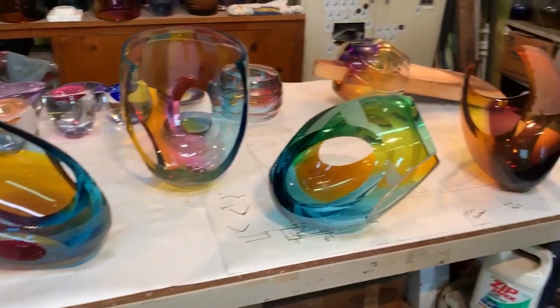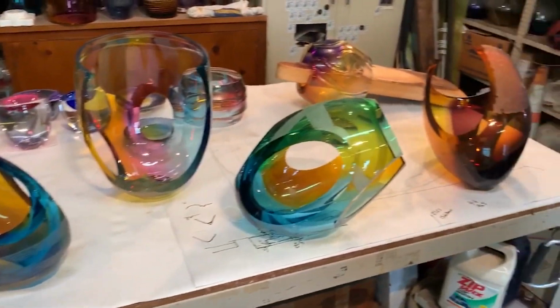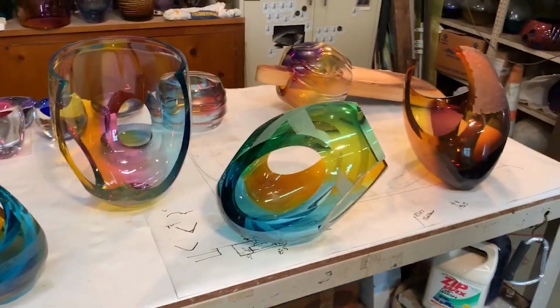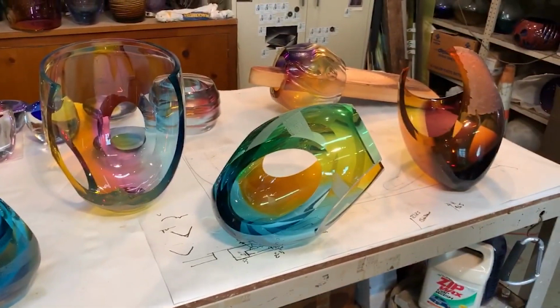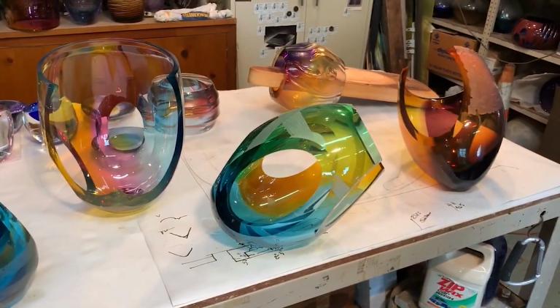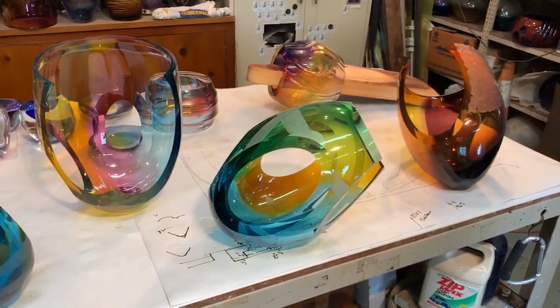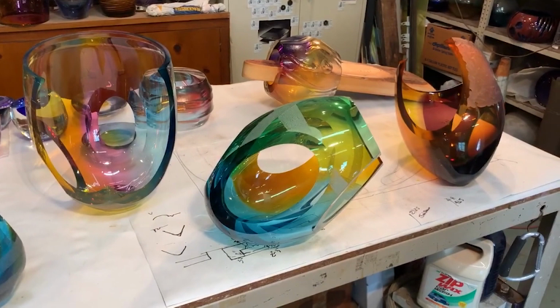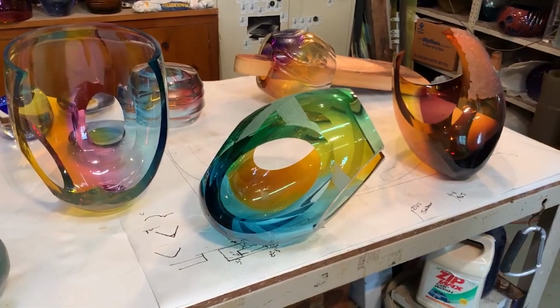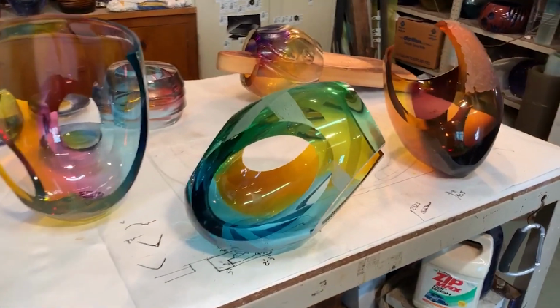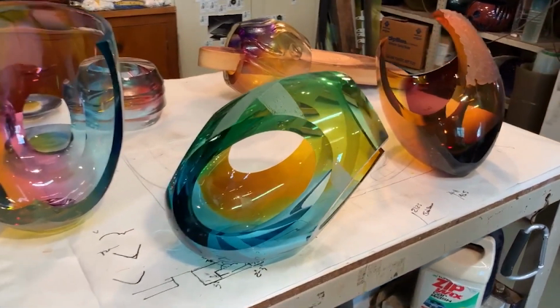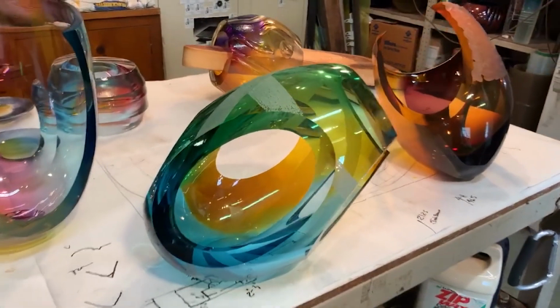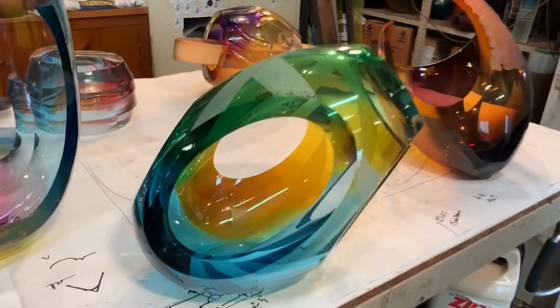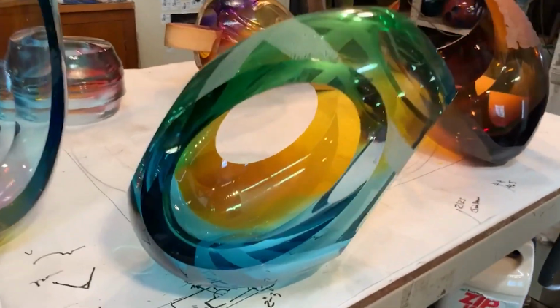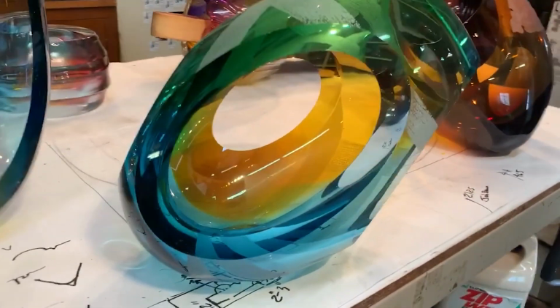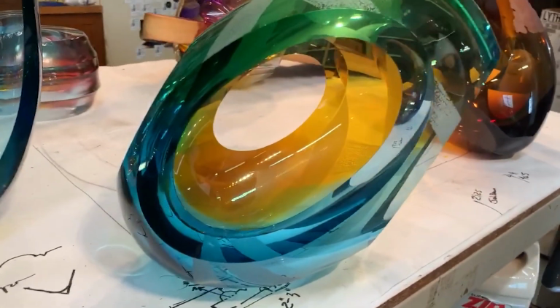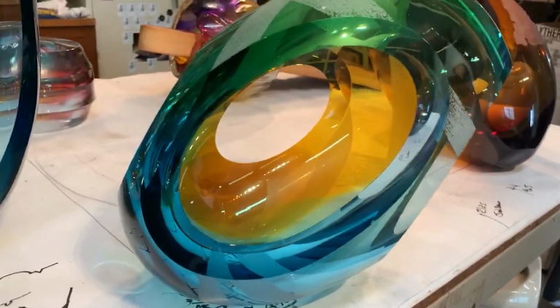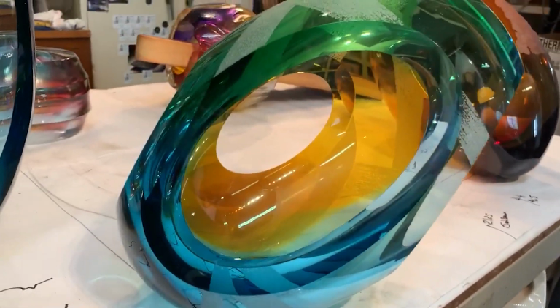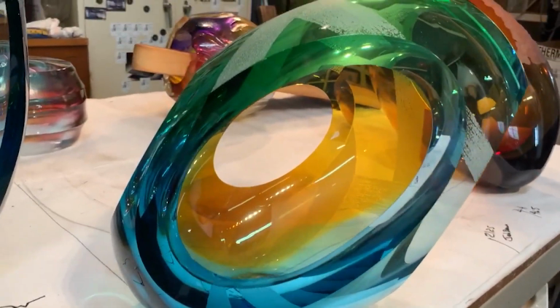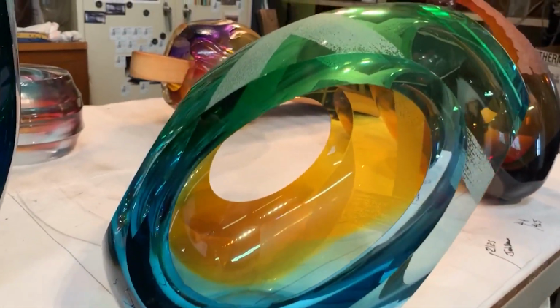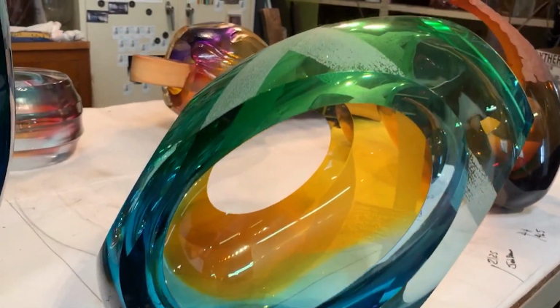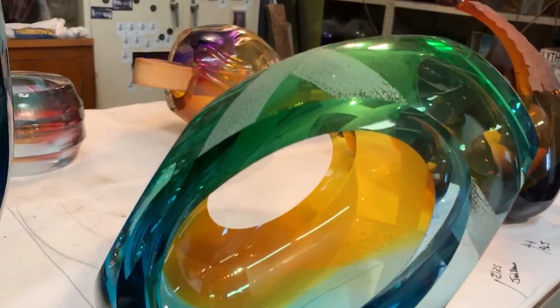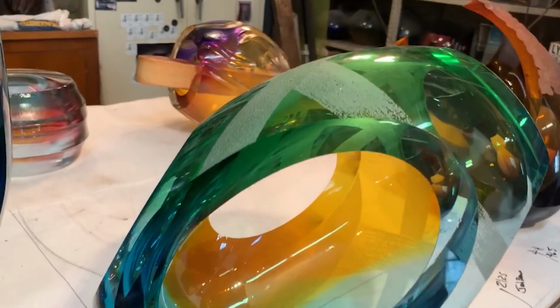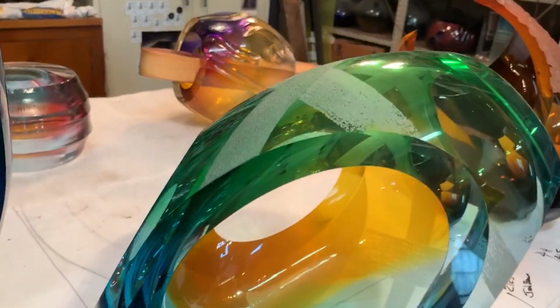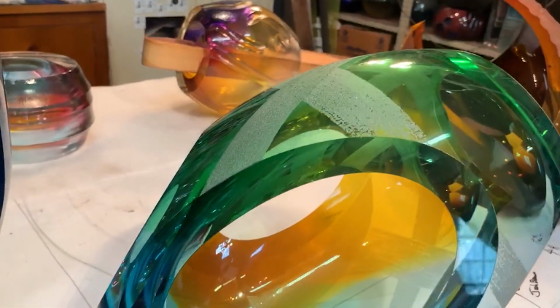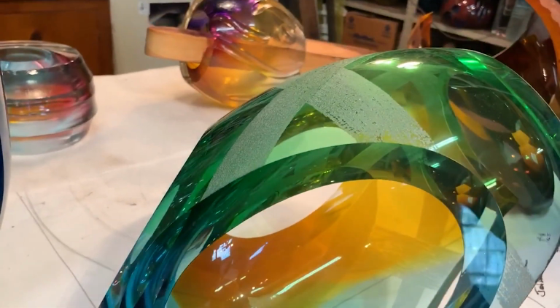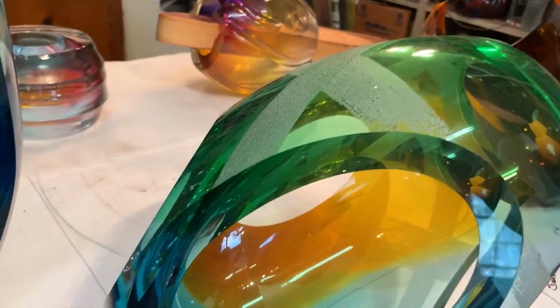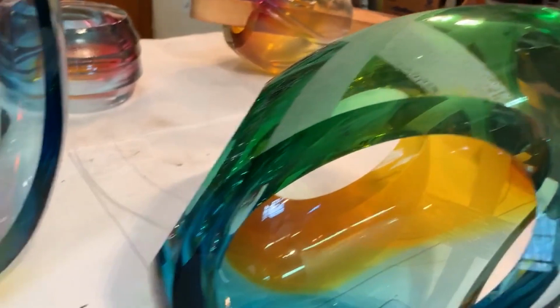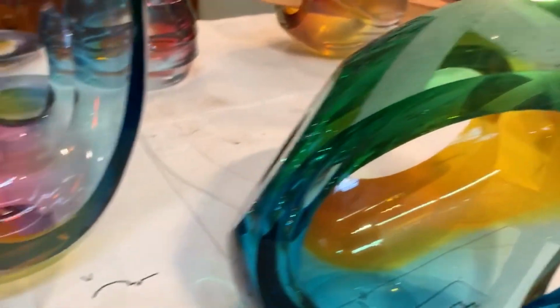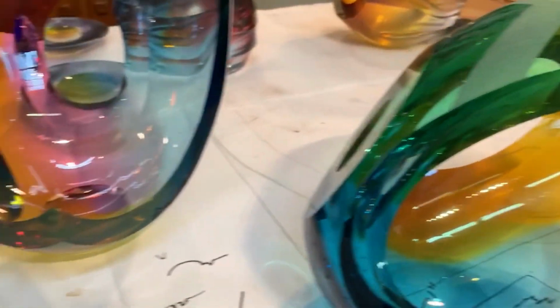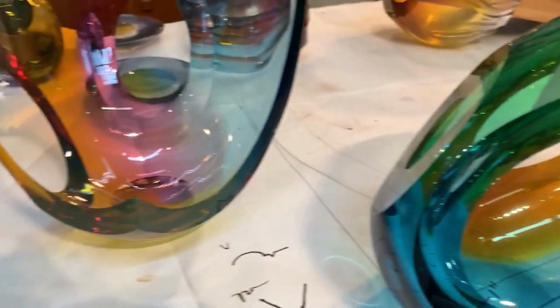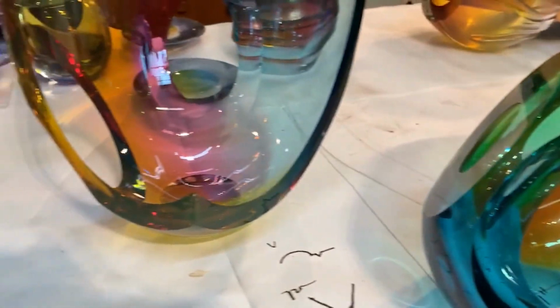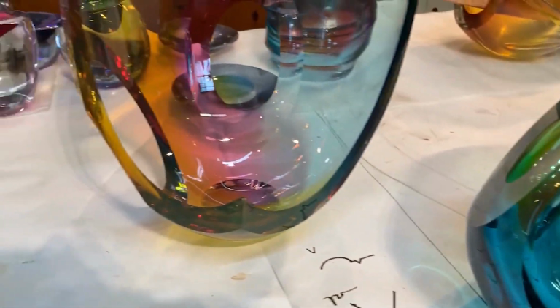These forms are very voluptuous, a lot of color. Once they're cold, I cut them, grind and polish them, and I do some sort of surface articulation on them.